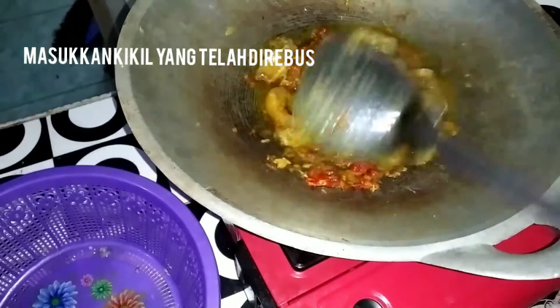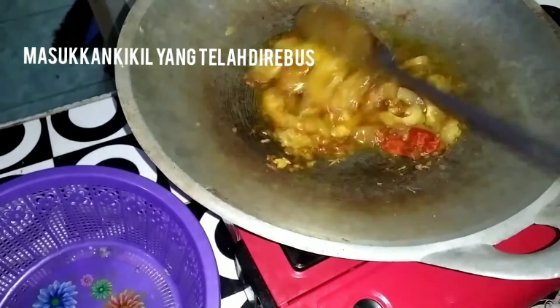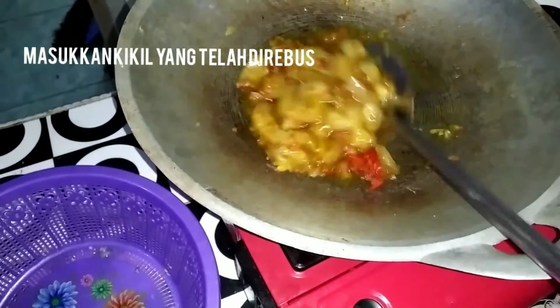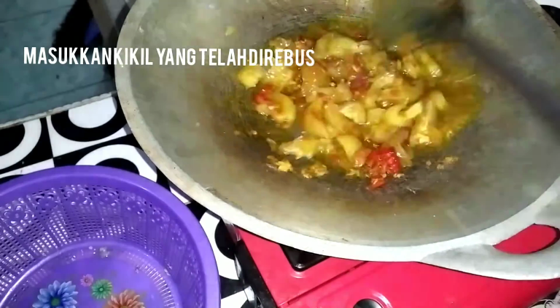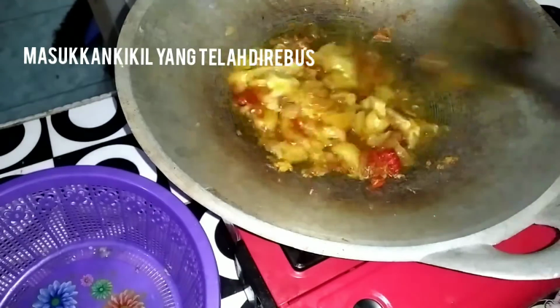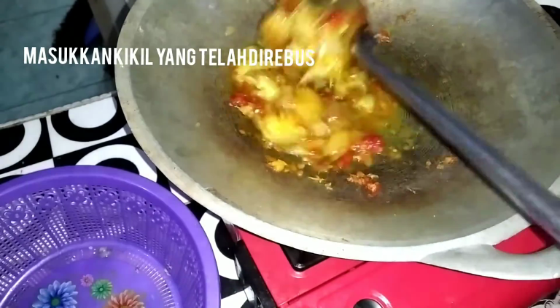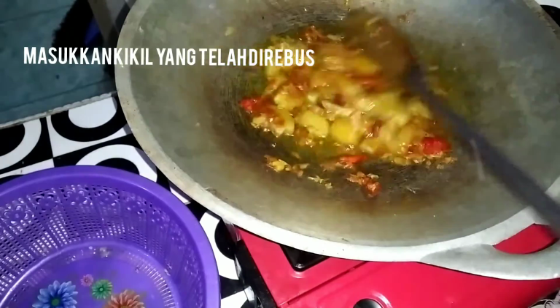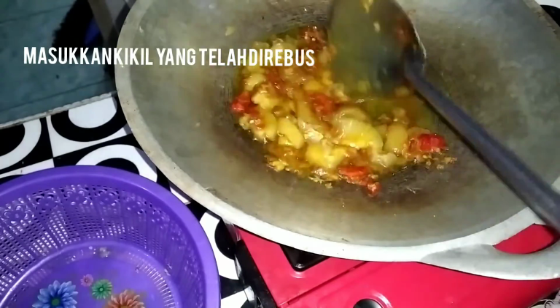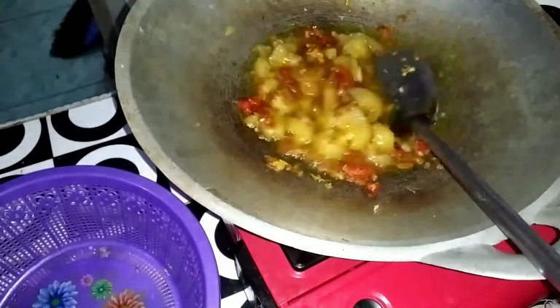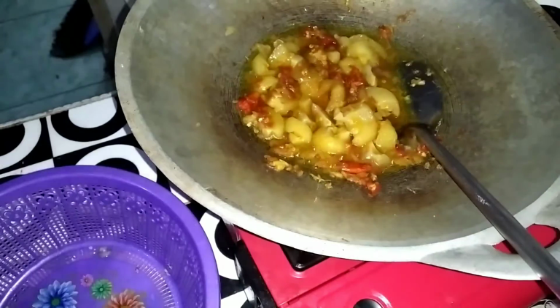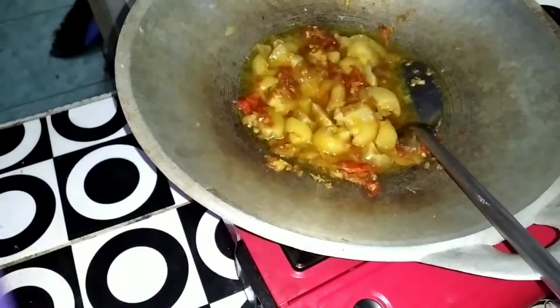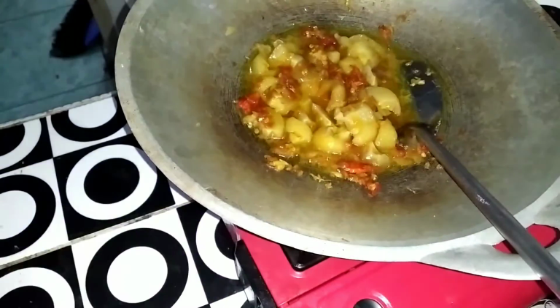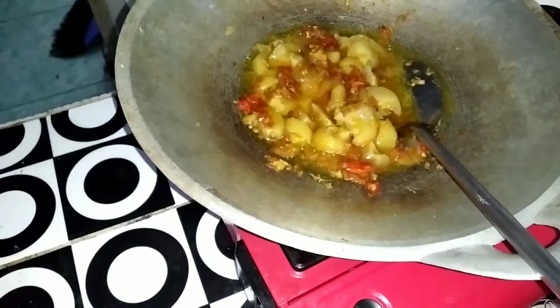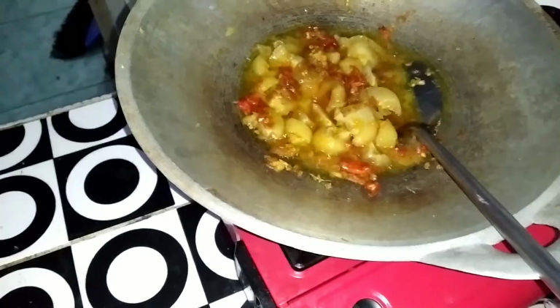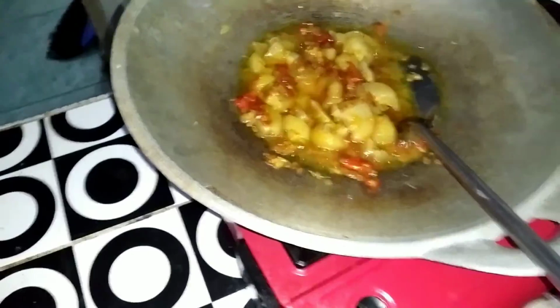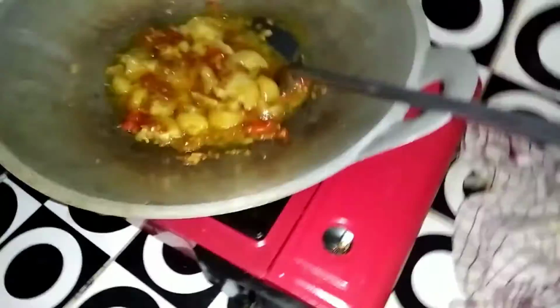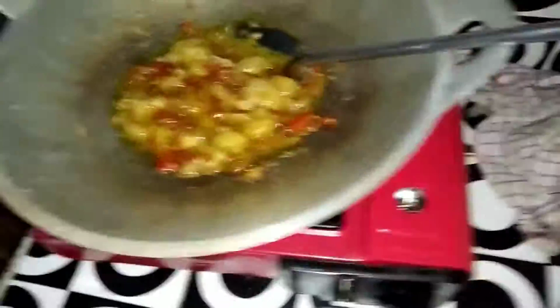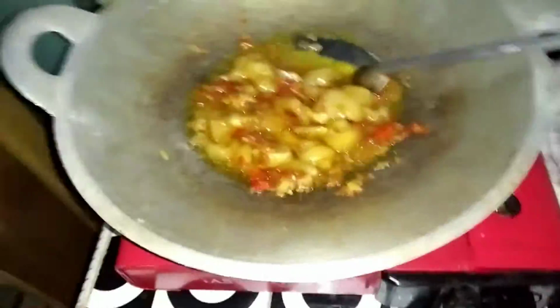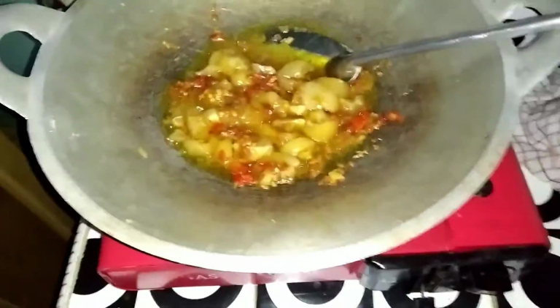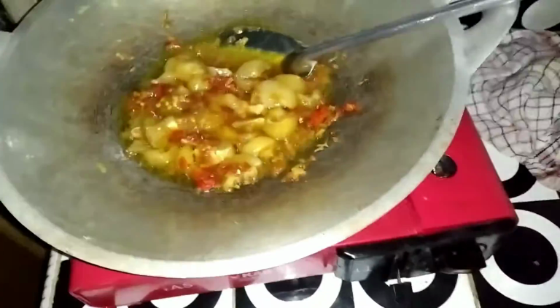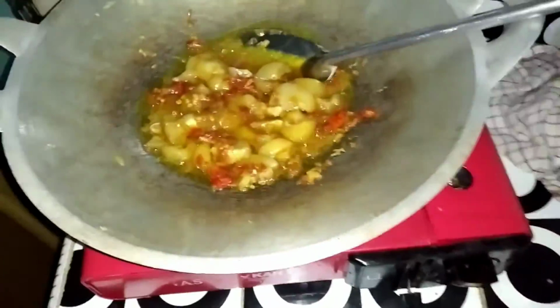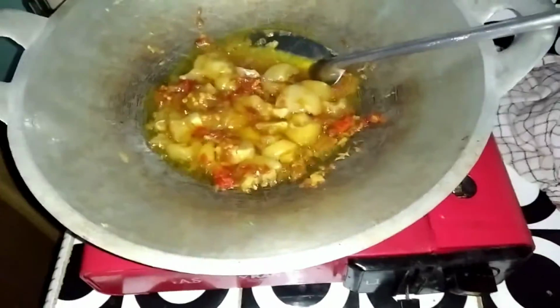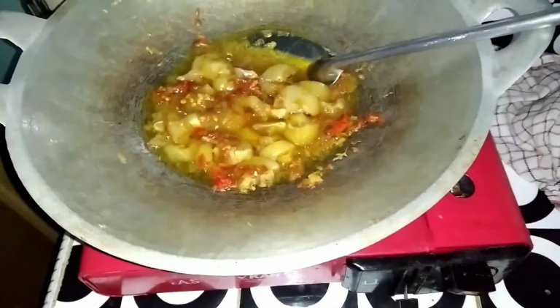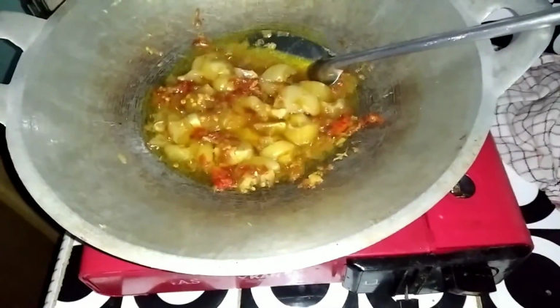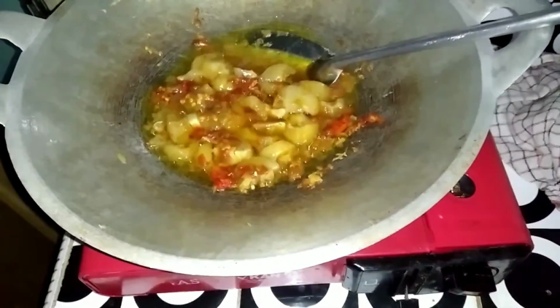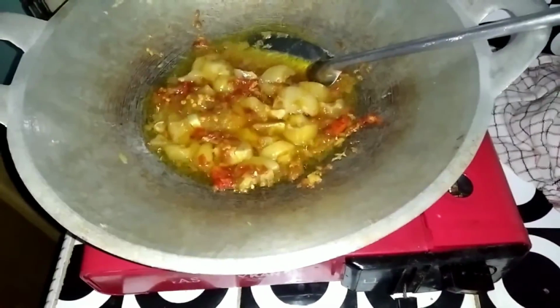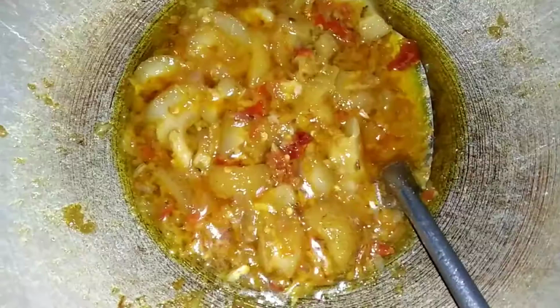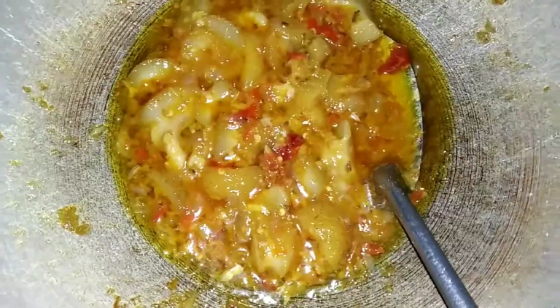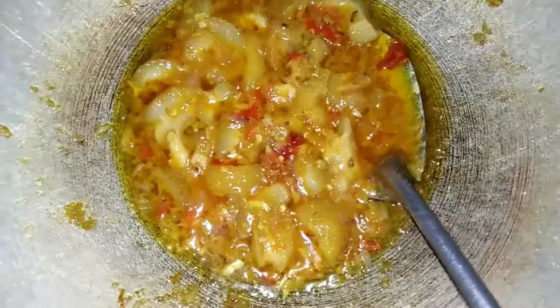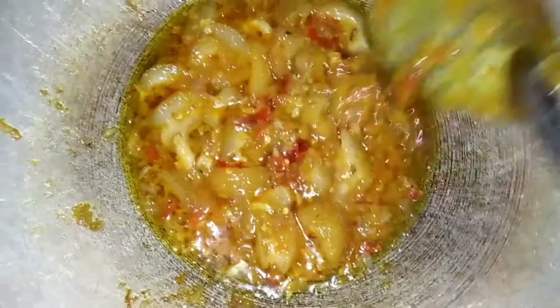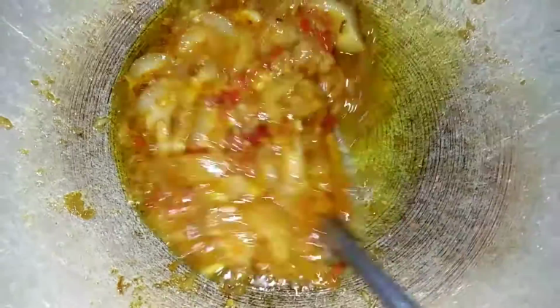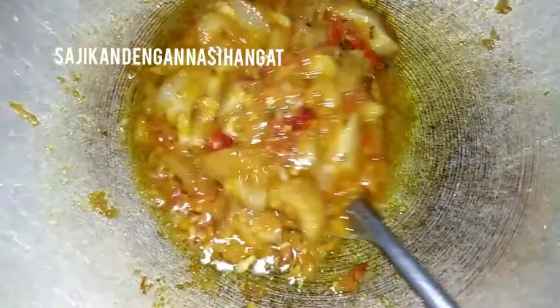It's time to cook the cornmeal. We will make it and the cornmeal is very good.